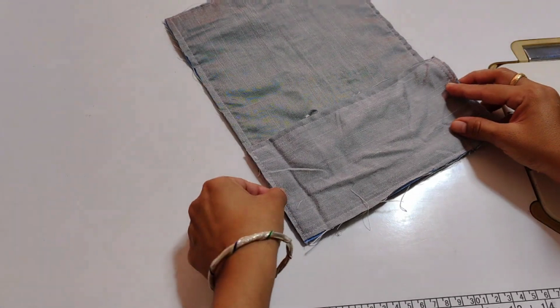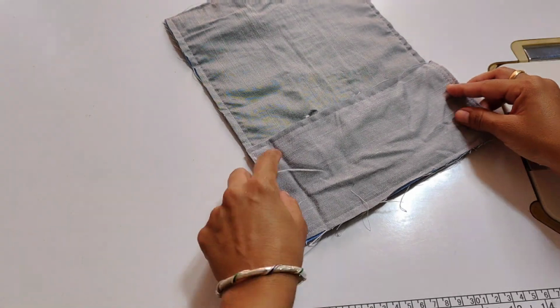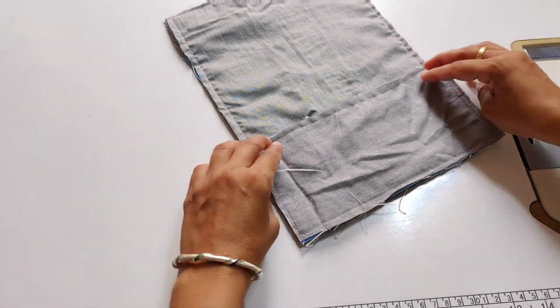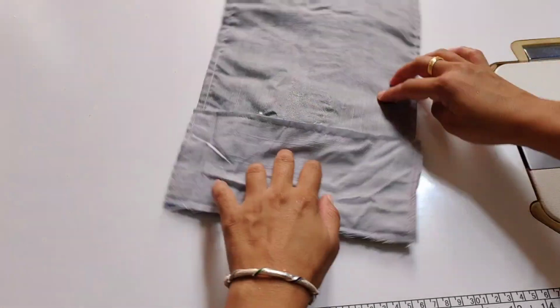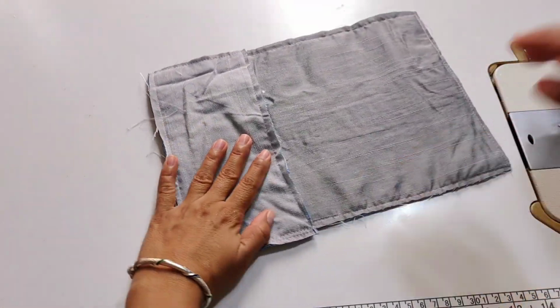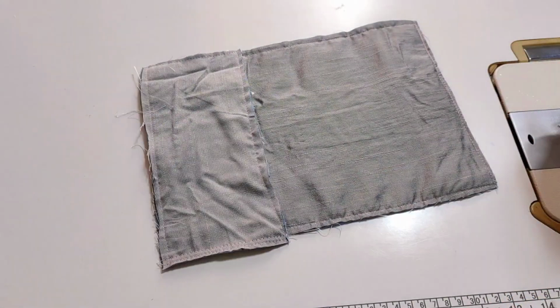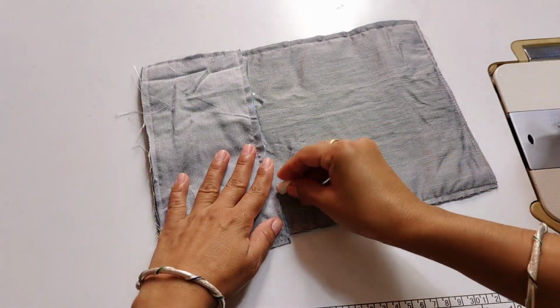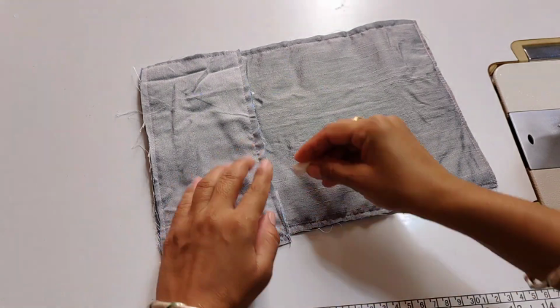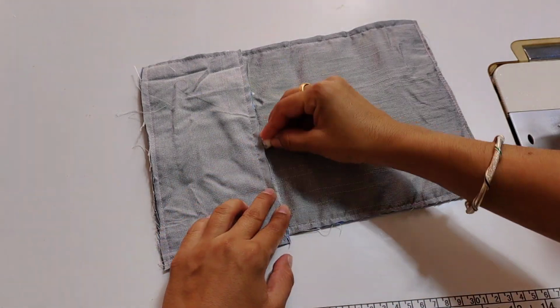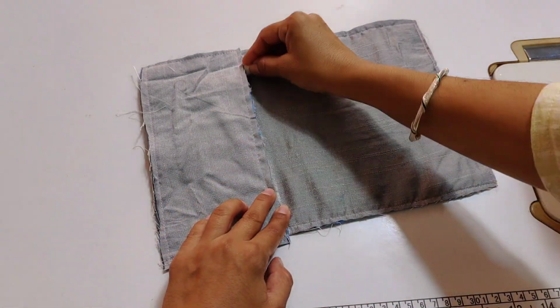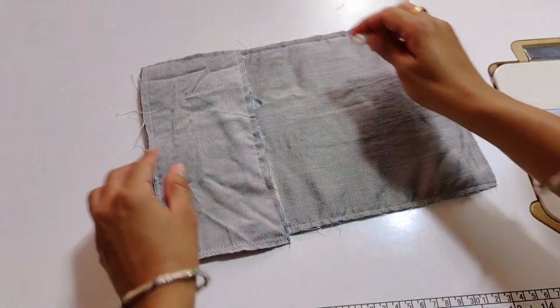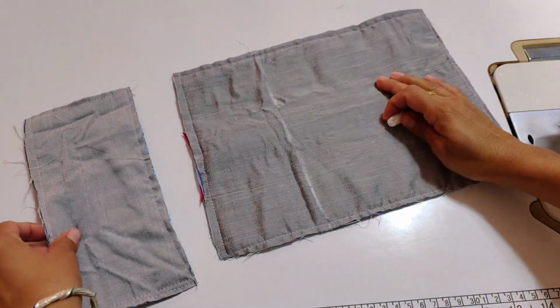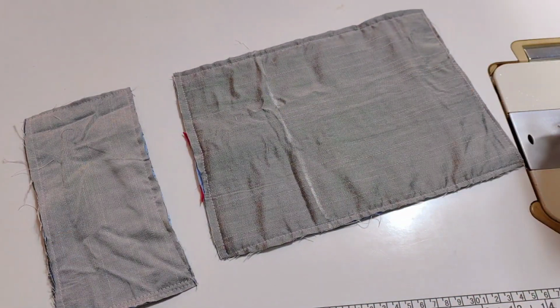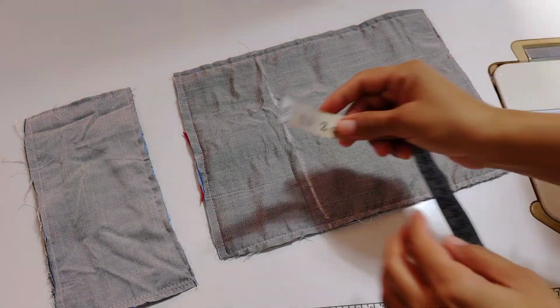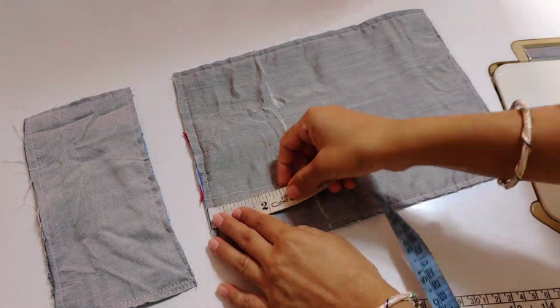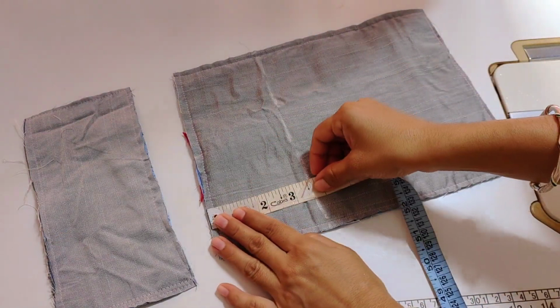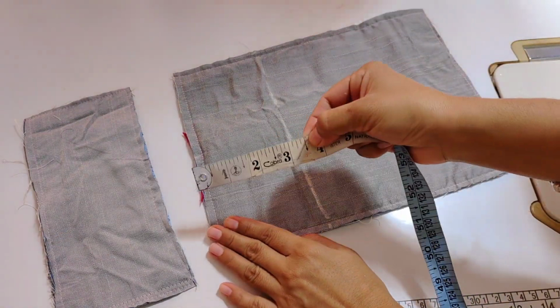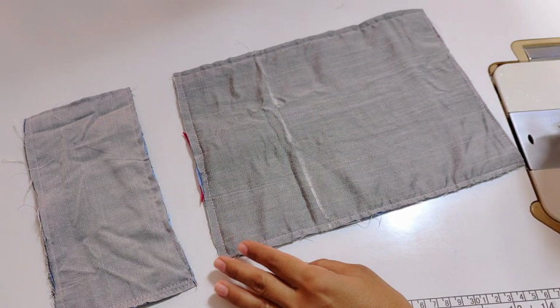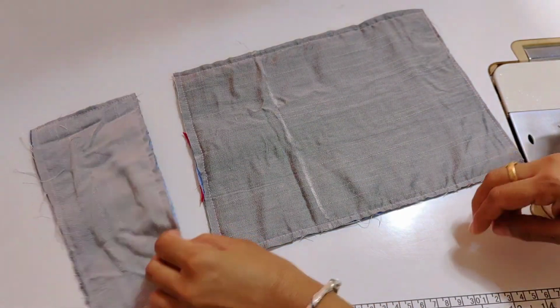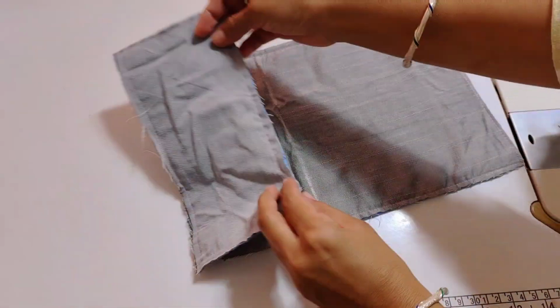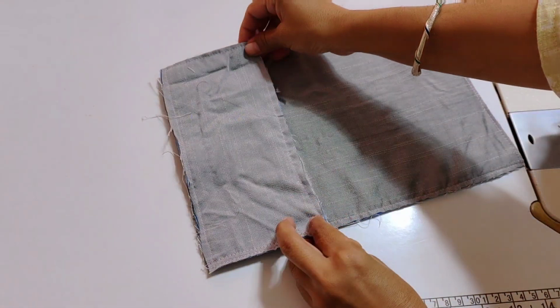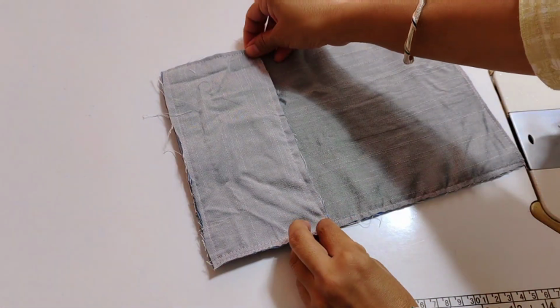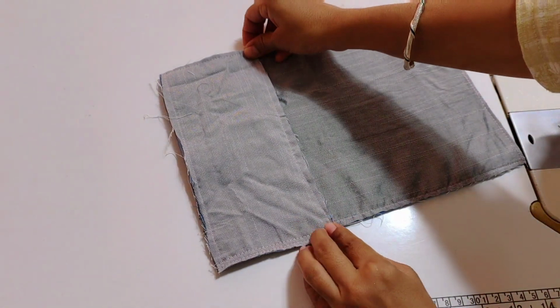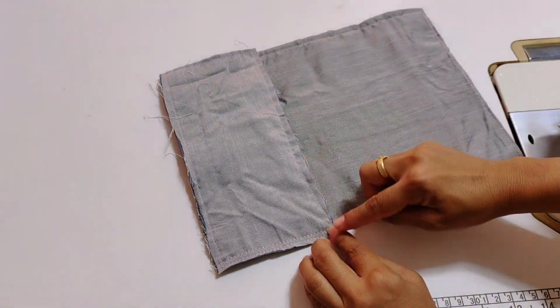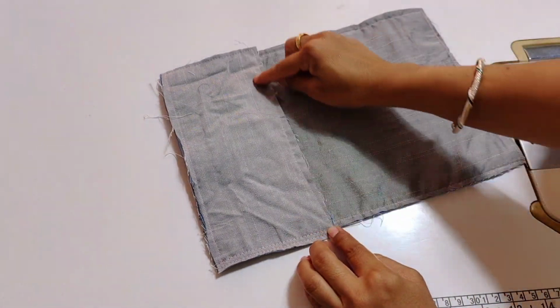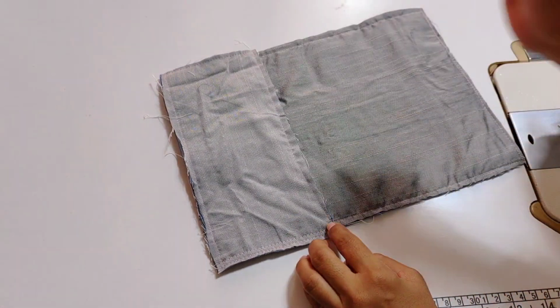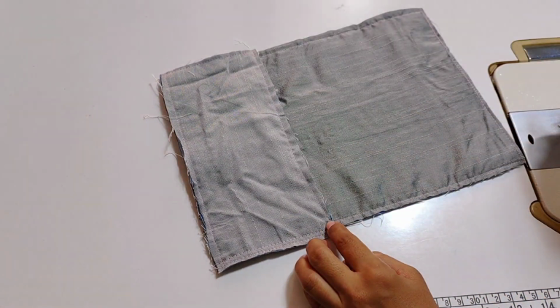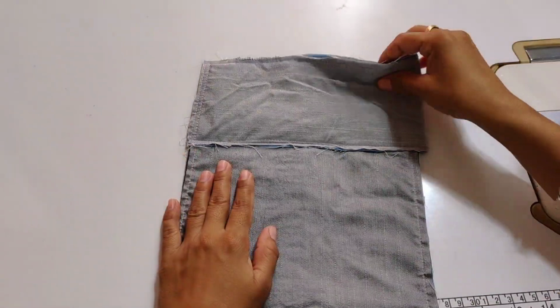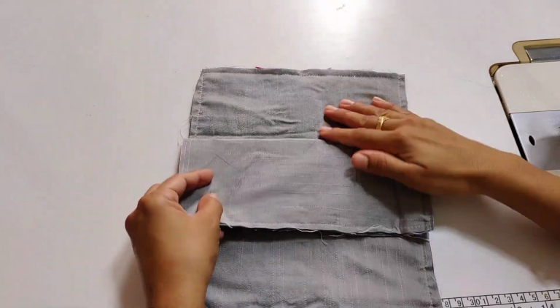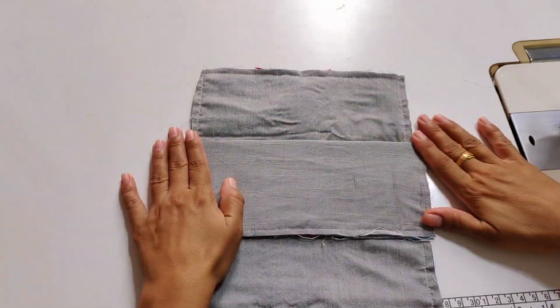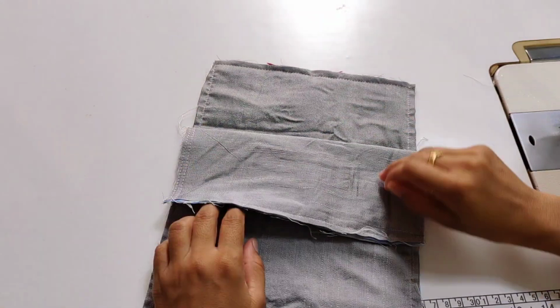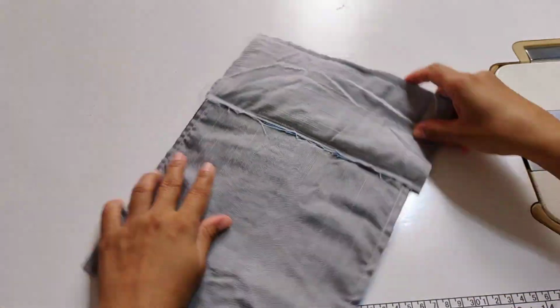I have set it in this way and then marked it. The measurement is 3 inches. If you want to attach it directly to 3 inches, attach it in this way. After this, we have to attach a strip here.